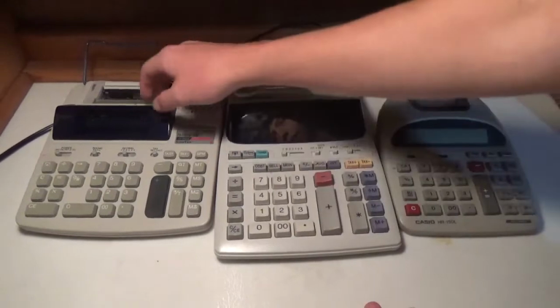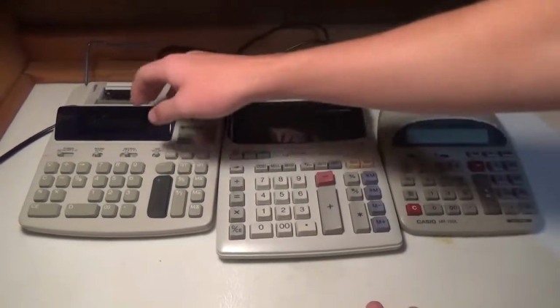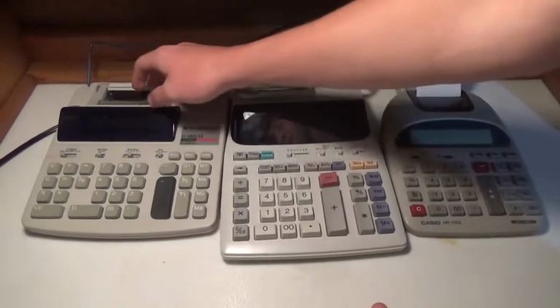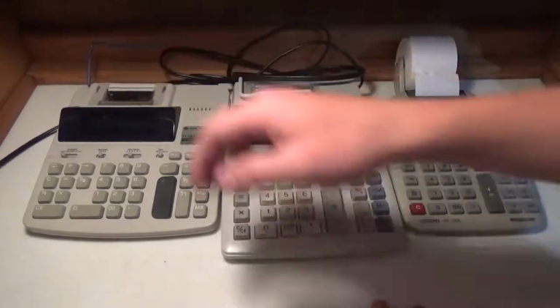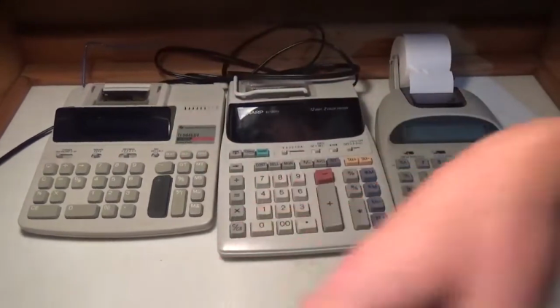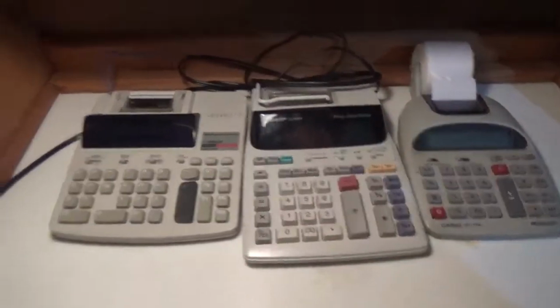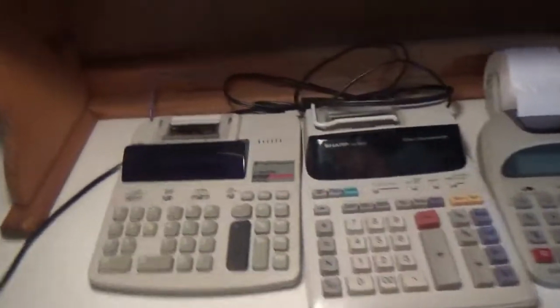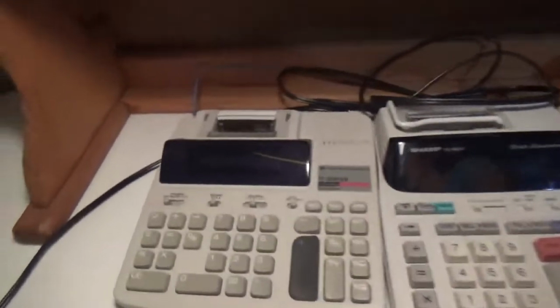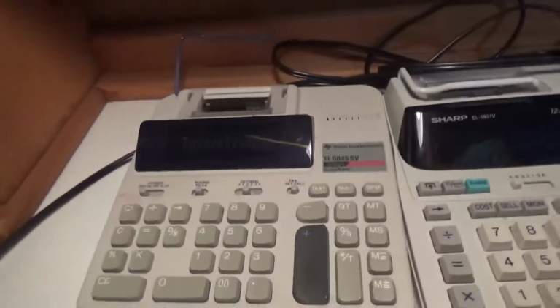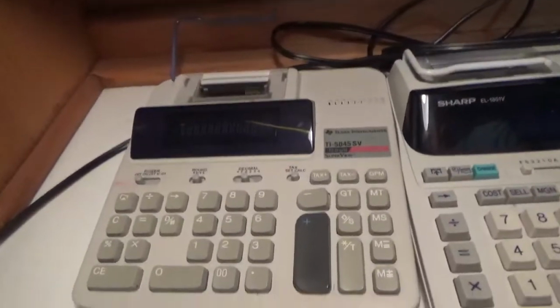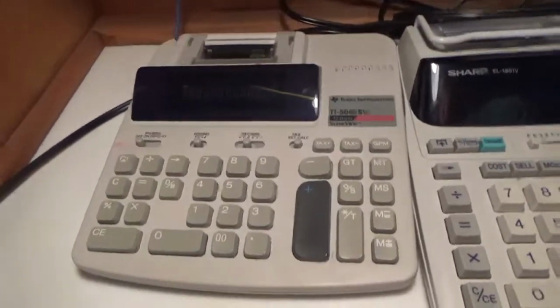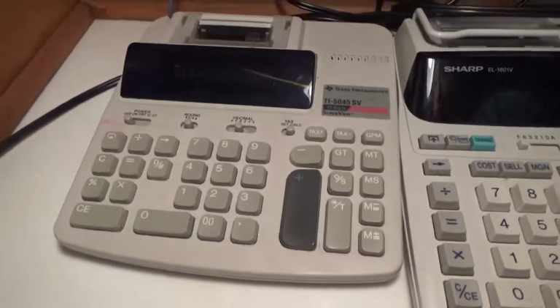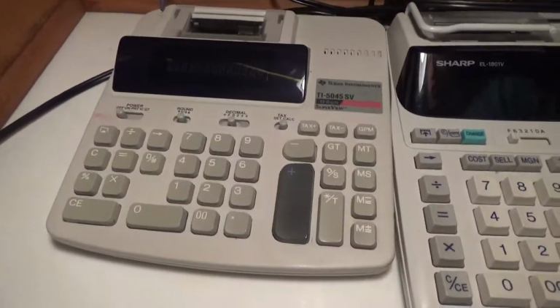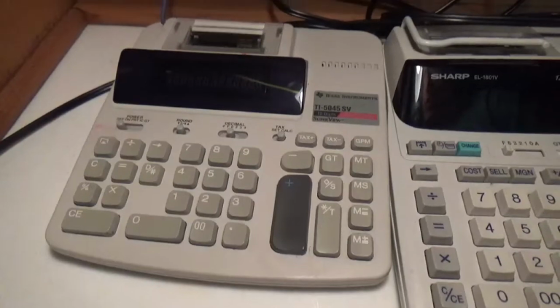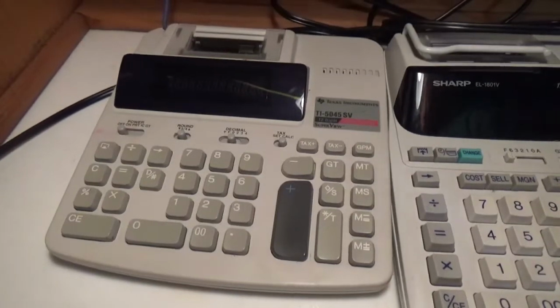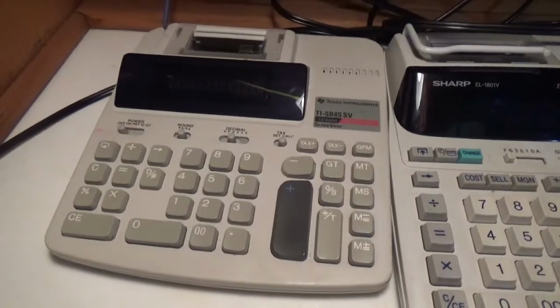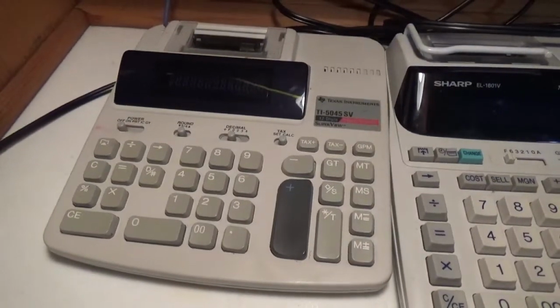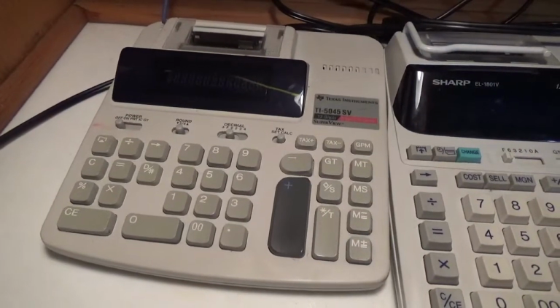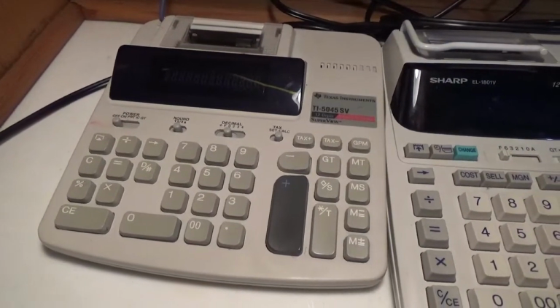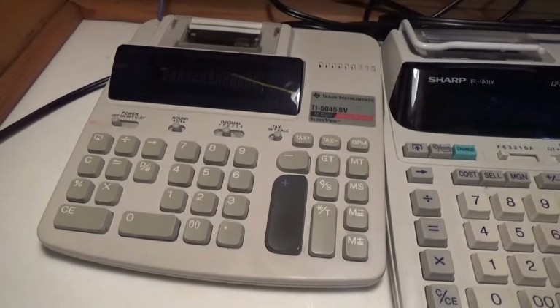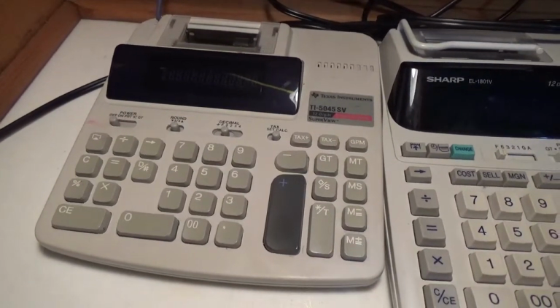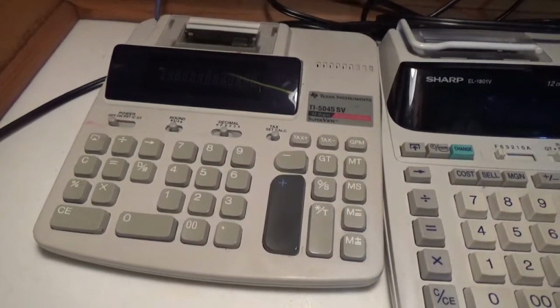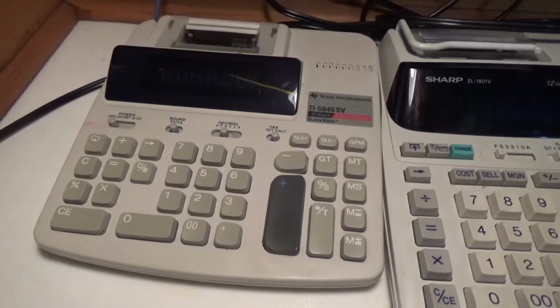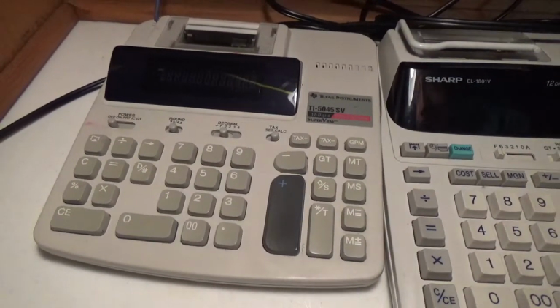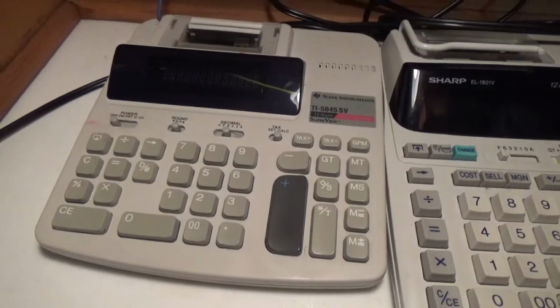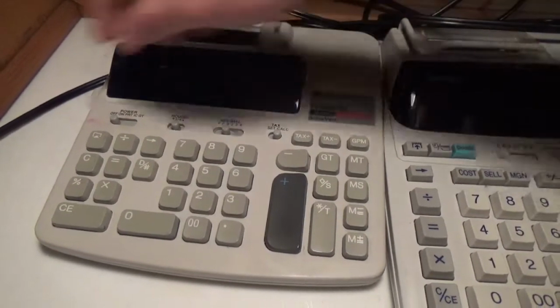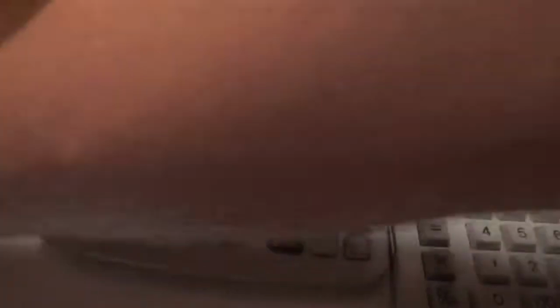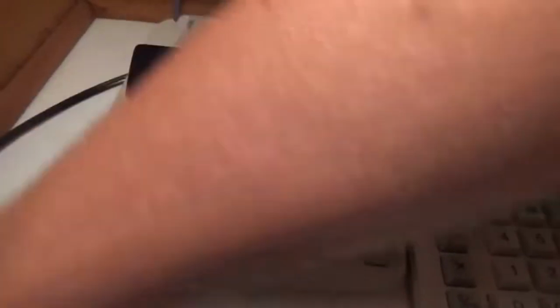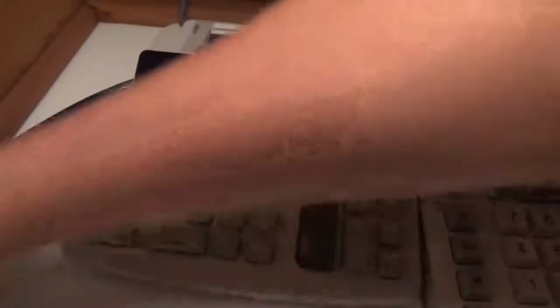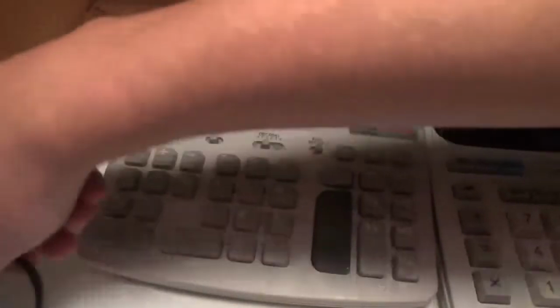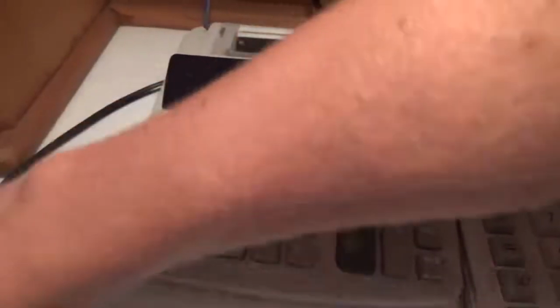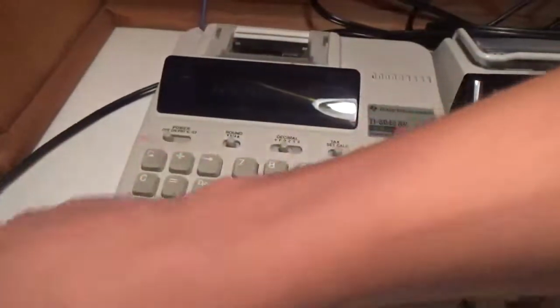If we start over here, this is a Texas Instruments TI-5045SV printing calculator. I will plug this in right away so you guys can see.